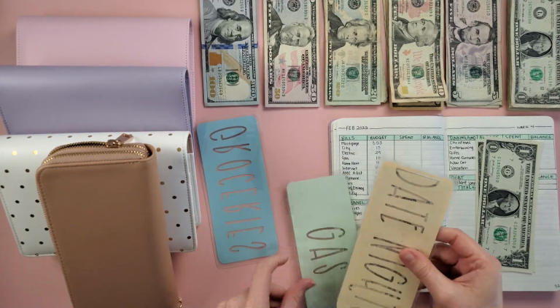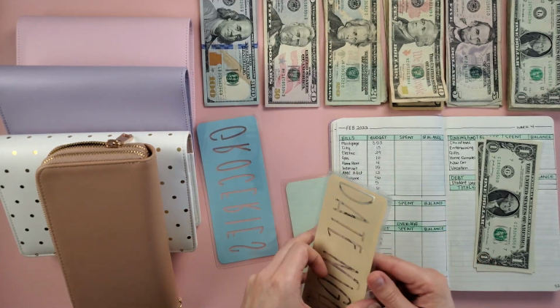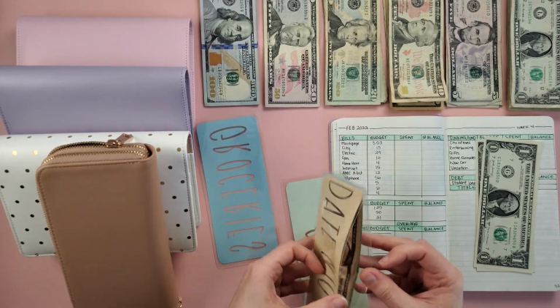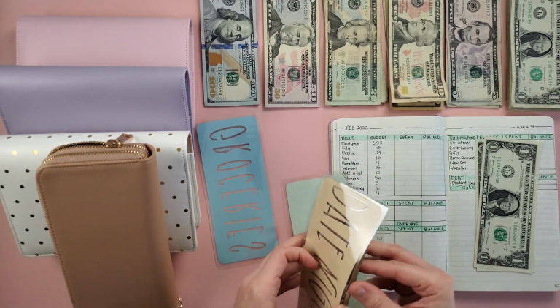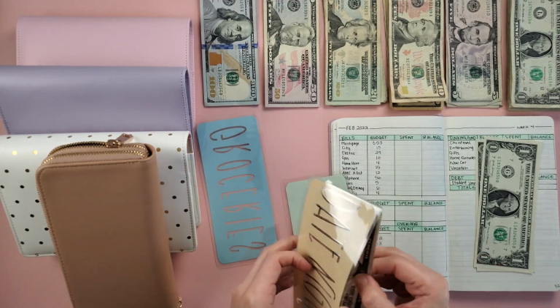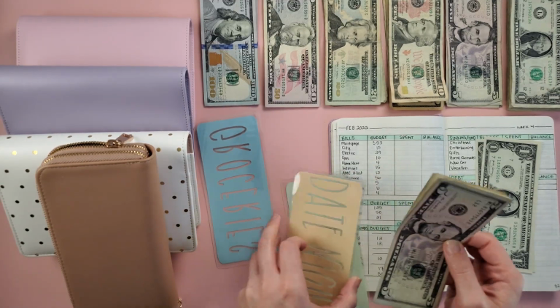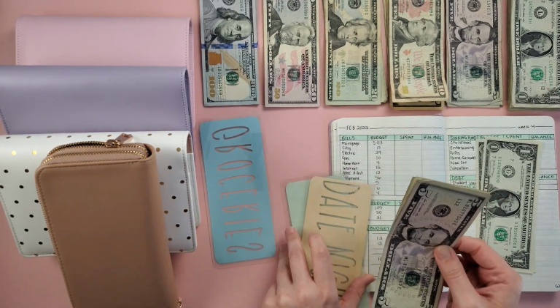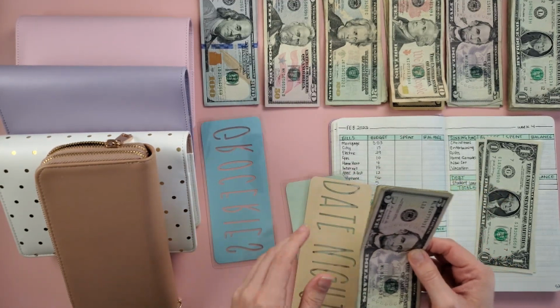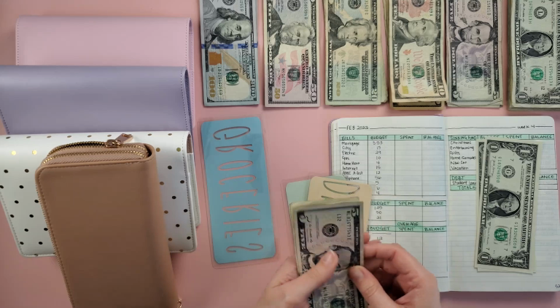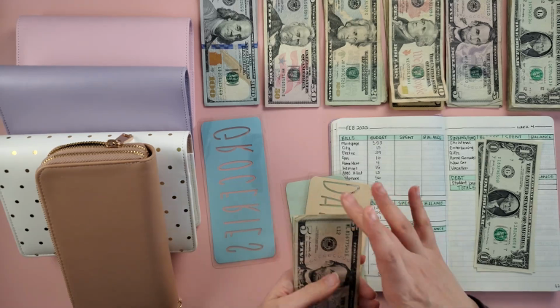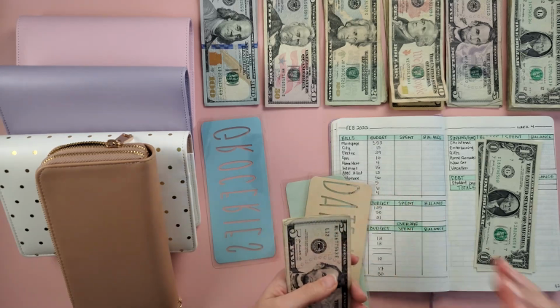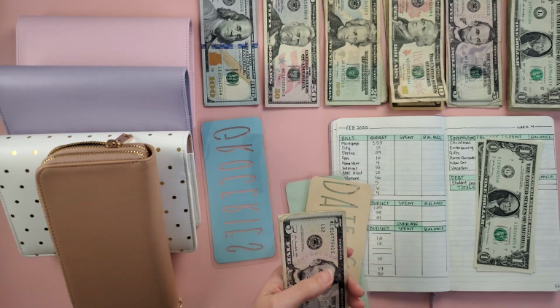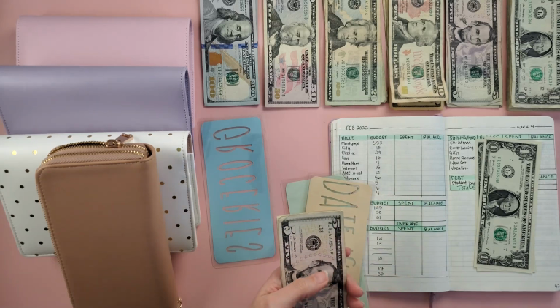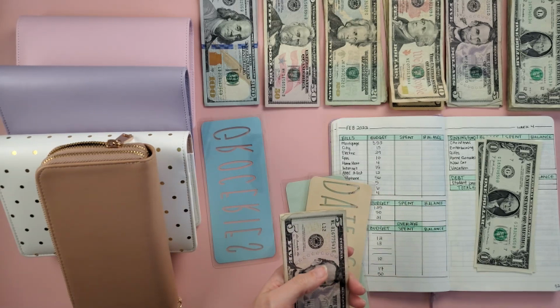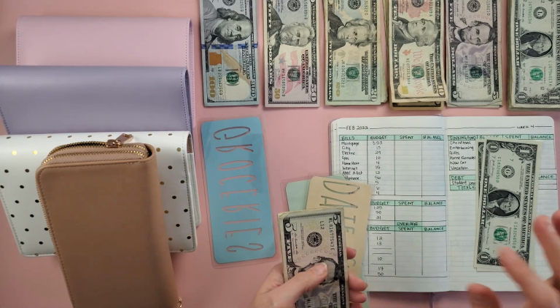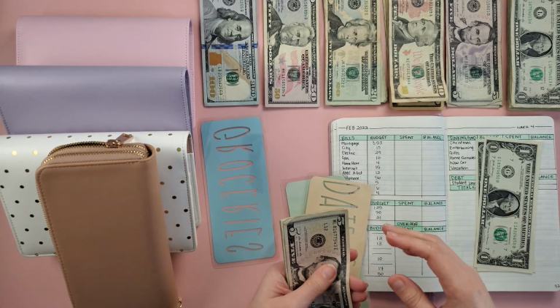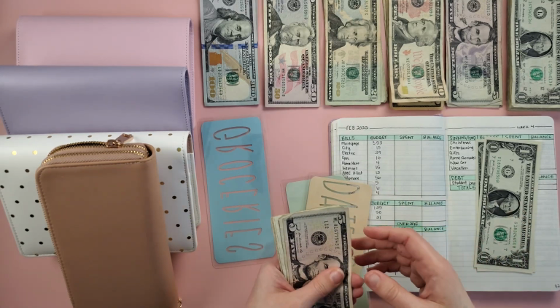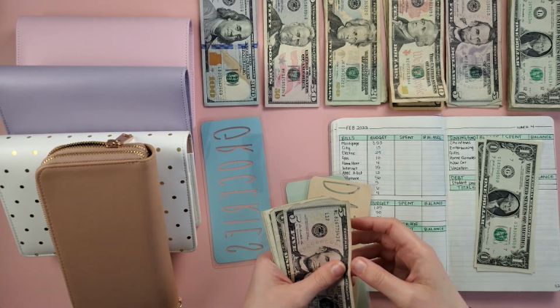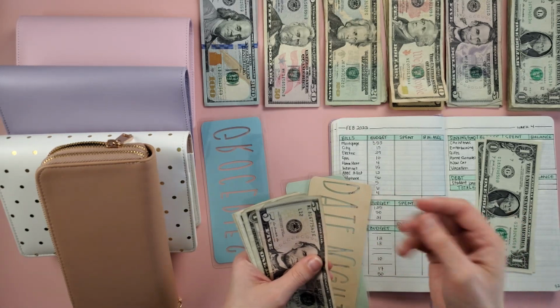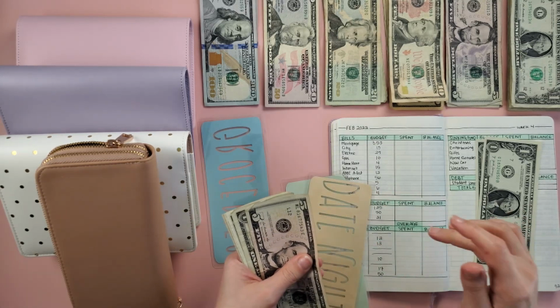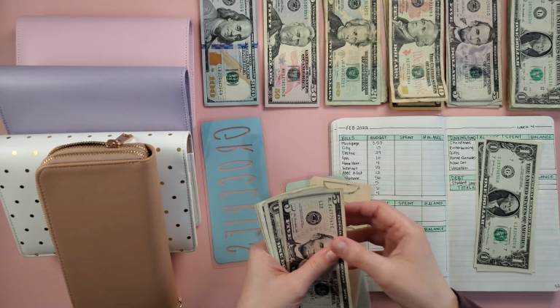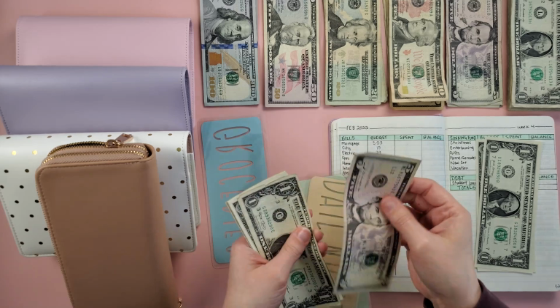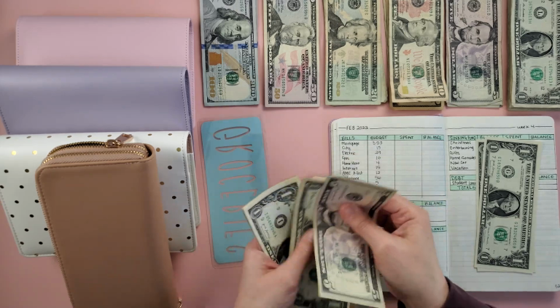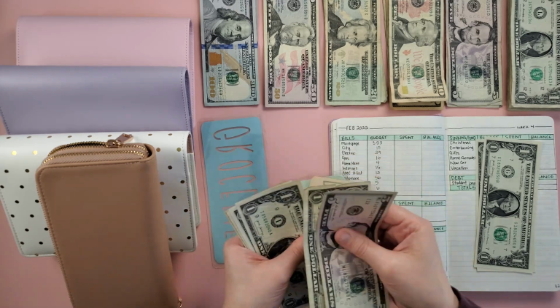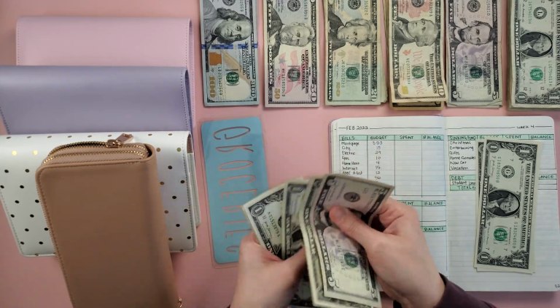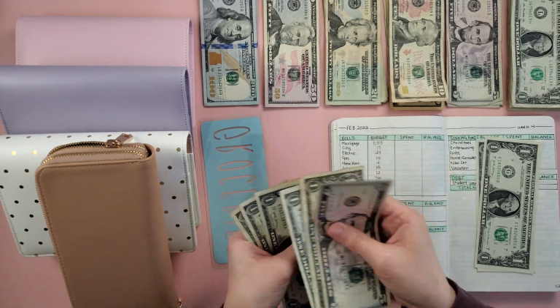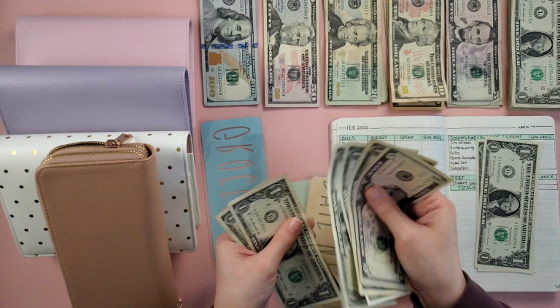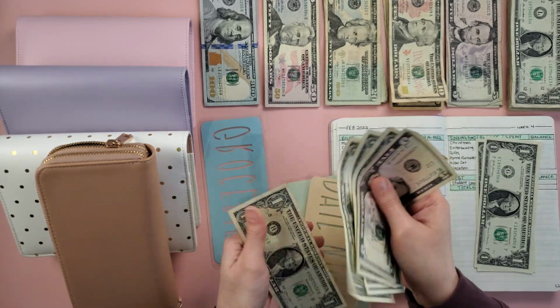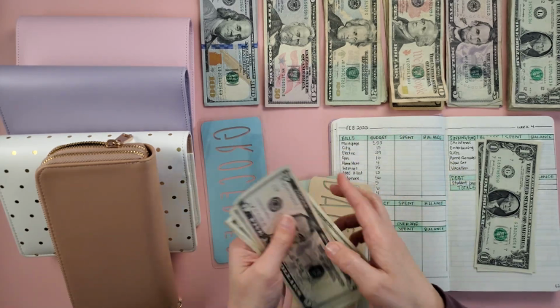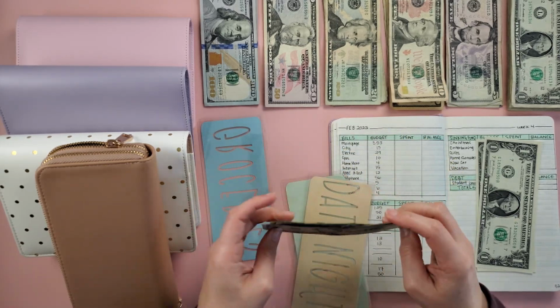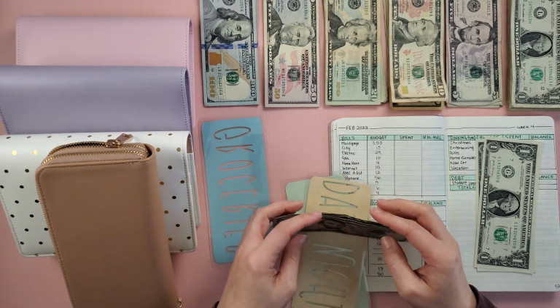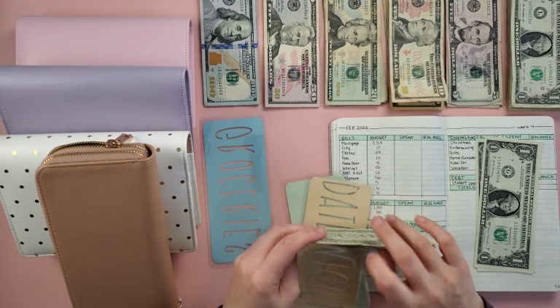And in date night — we did go out to the movies and get some concessions, and then we had a pizza night one night — so we have ten dollars left in date night. And I did spend the gas money, so nothing left in gas.